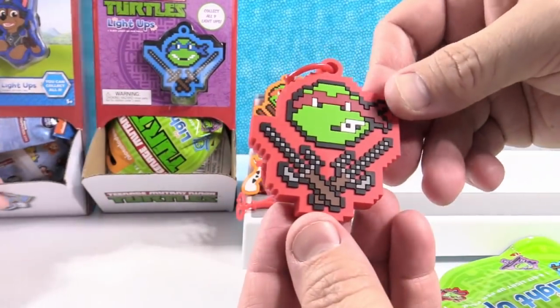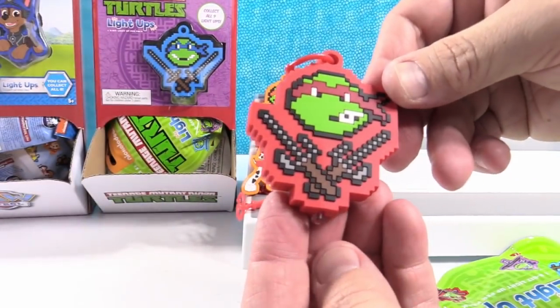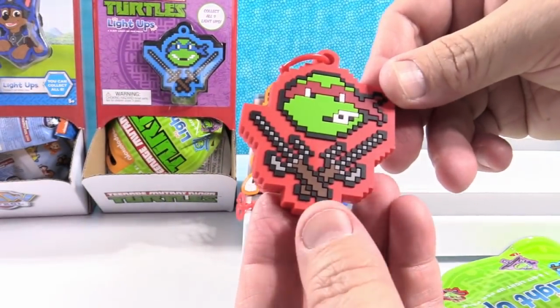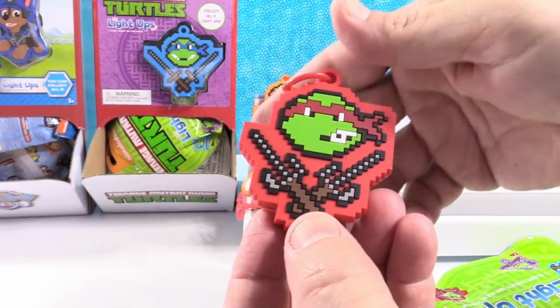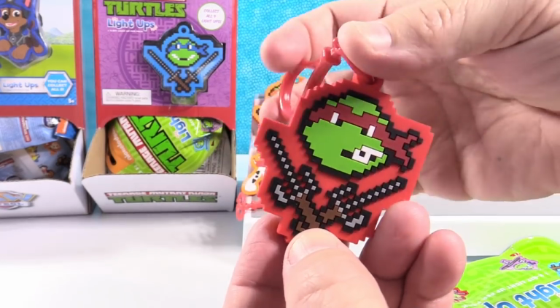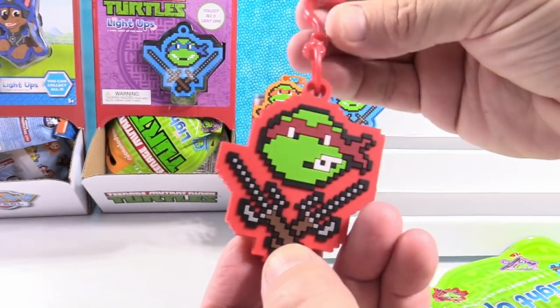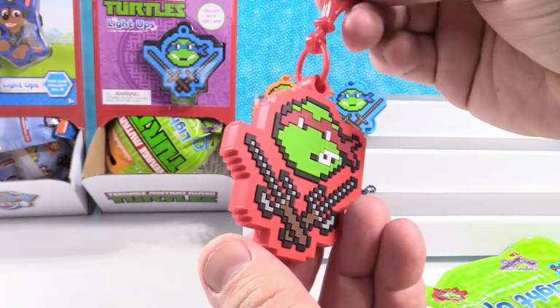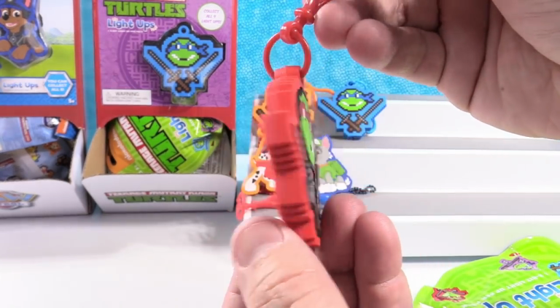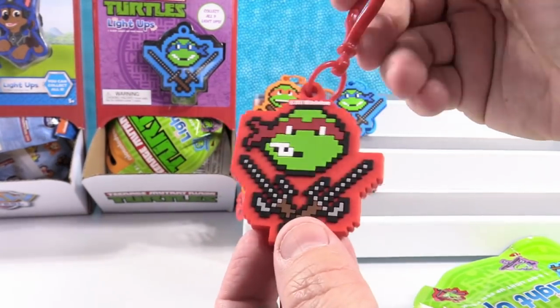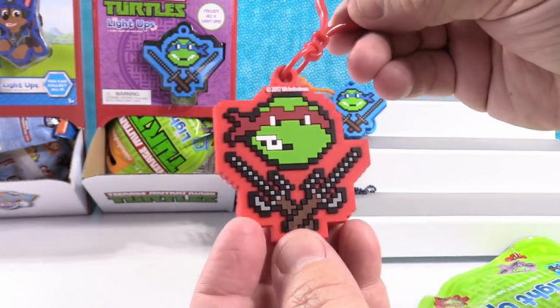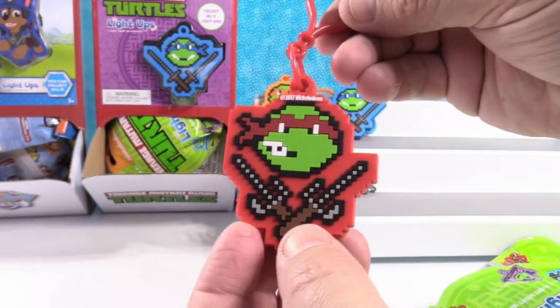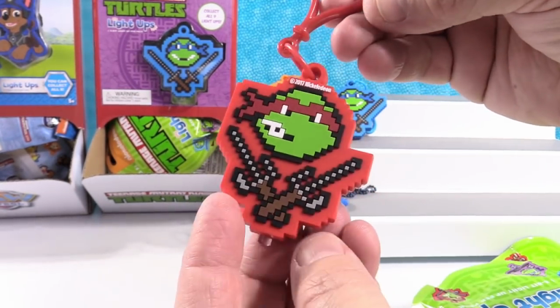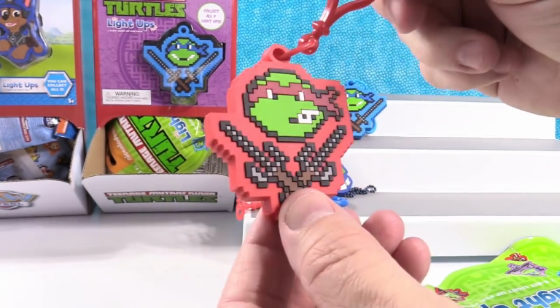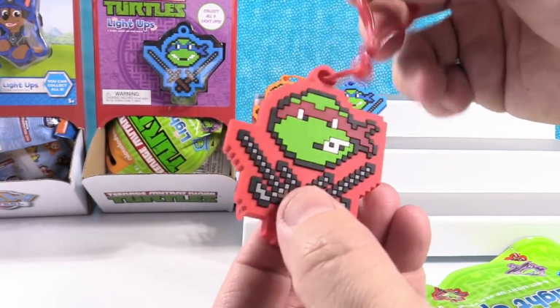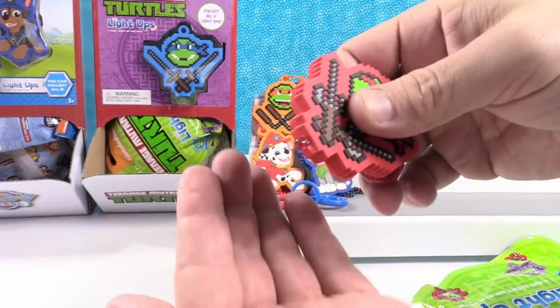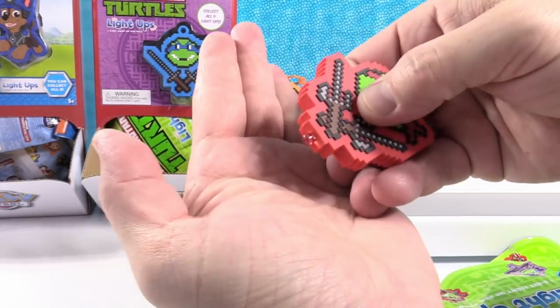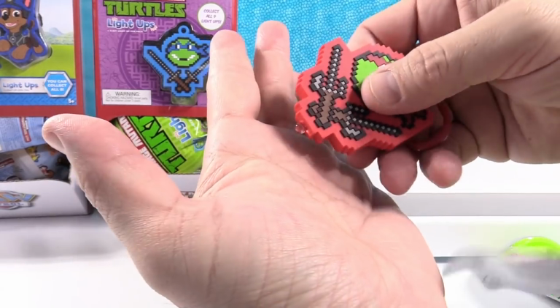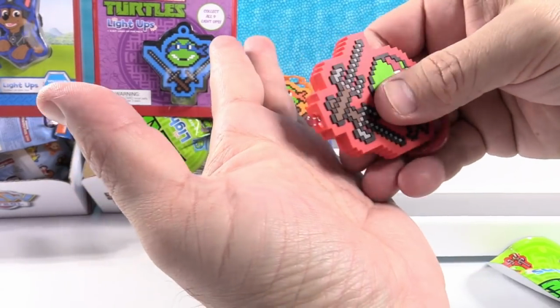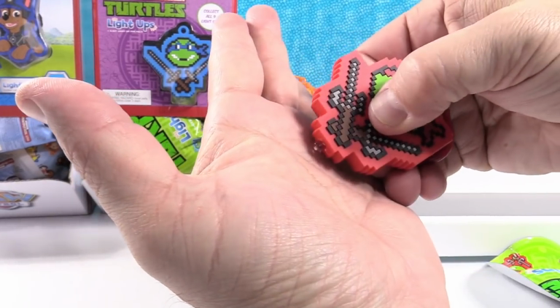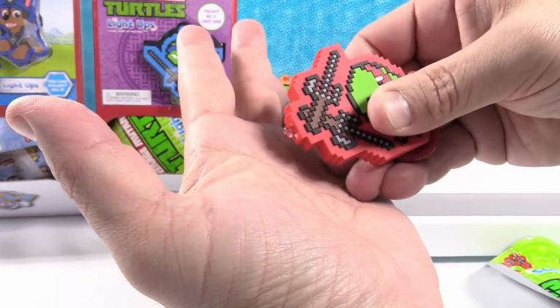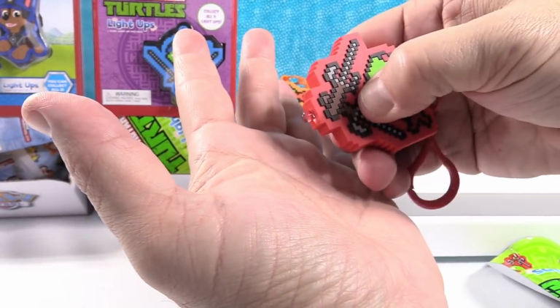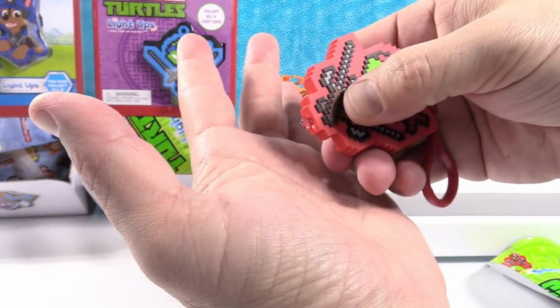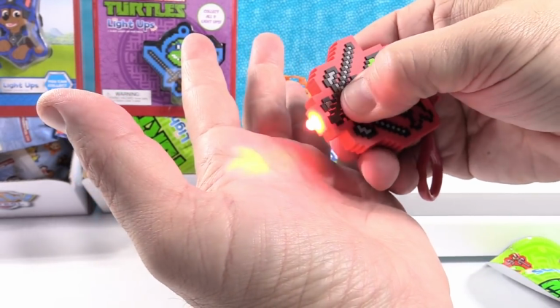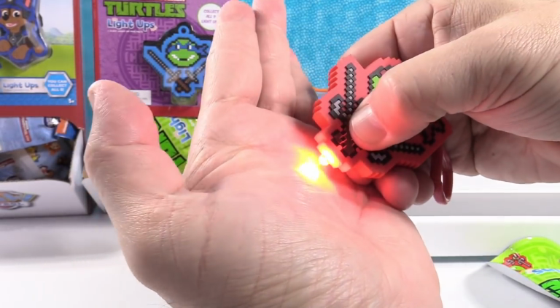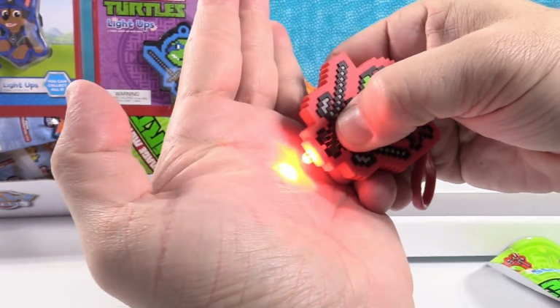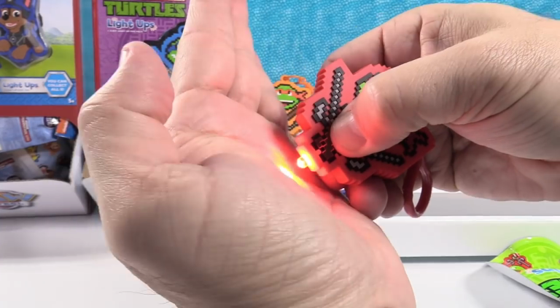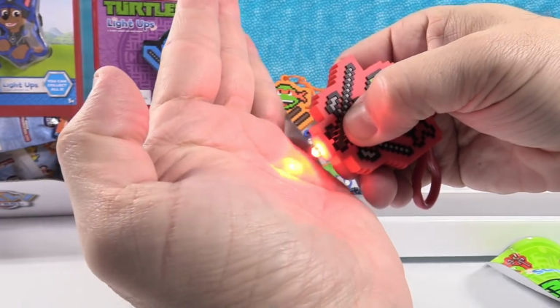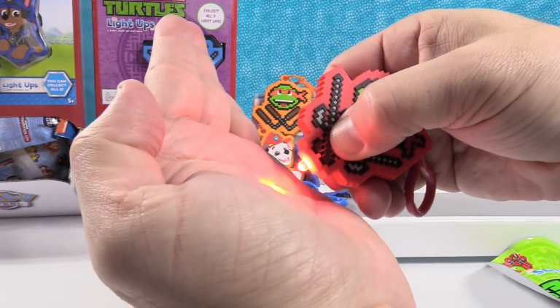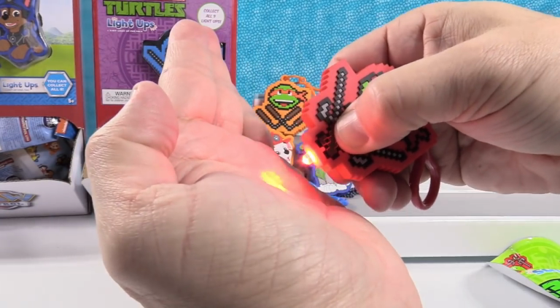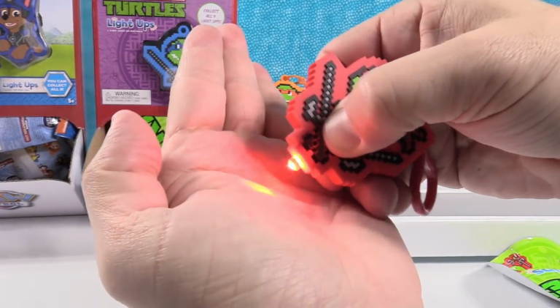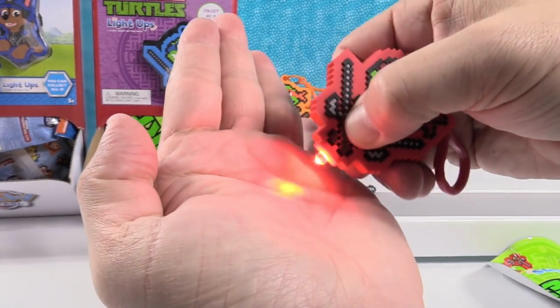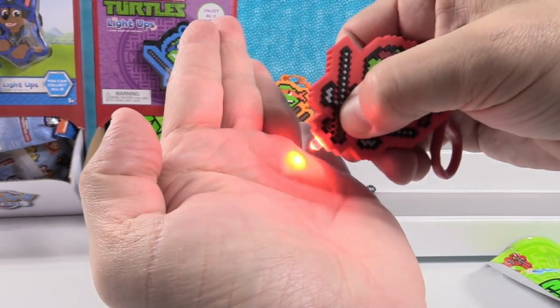I got Raphael. He is cool looking — Raphael's my favorite turtle because I like the size the best. I hope he lights up red. He does. Red for Raphael.